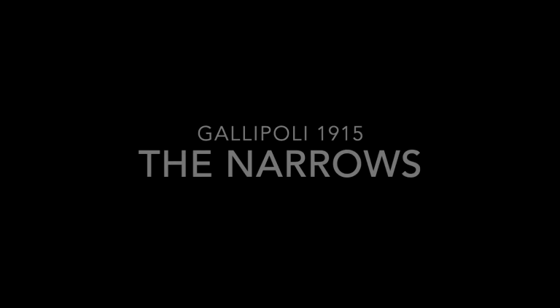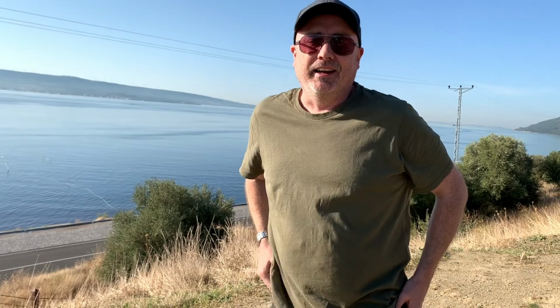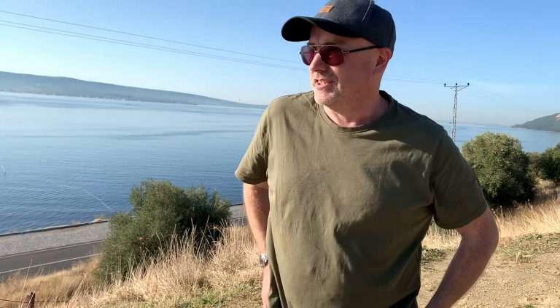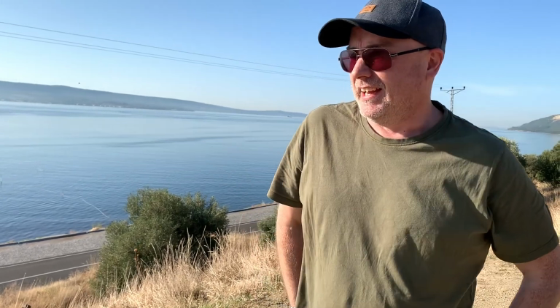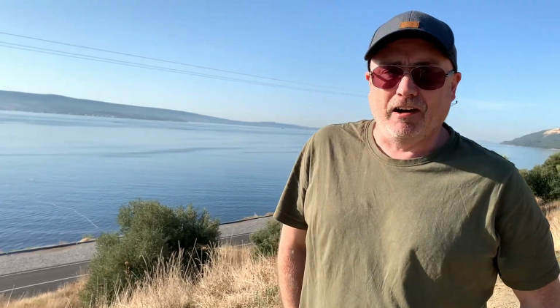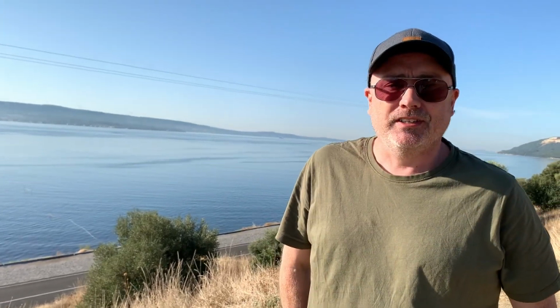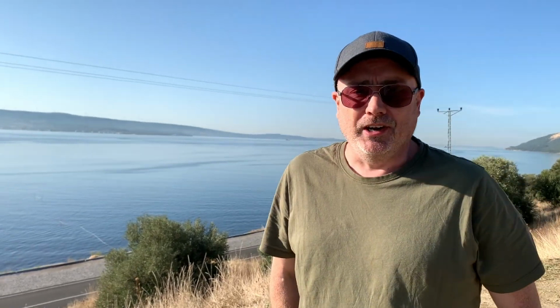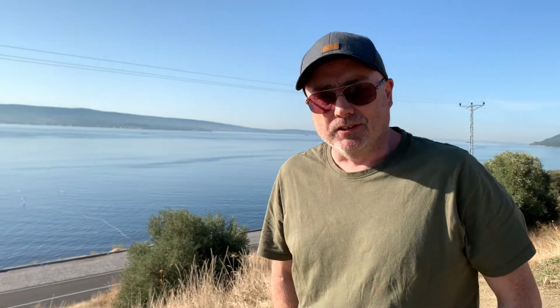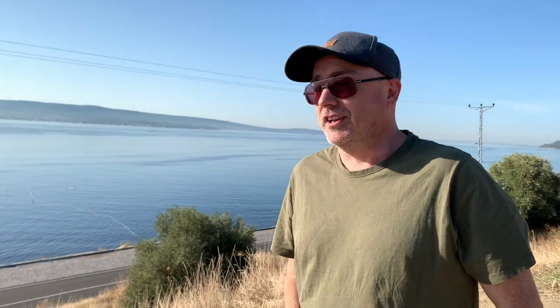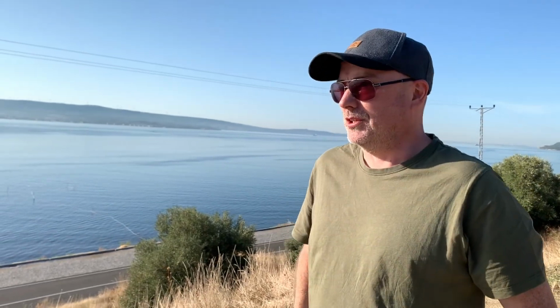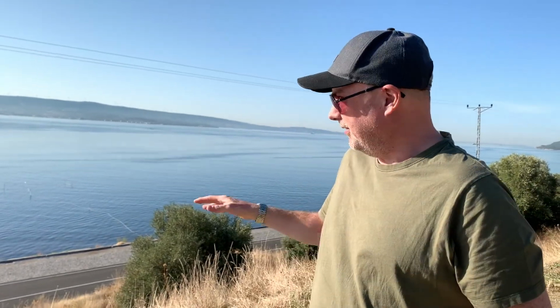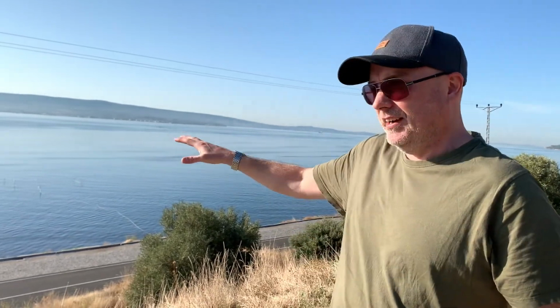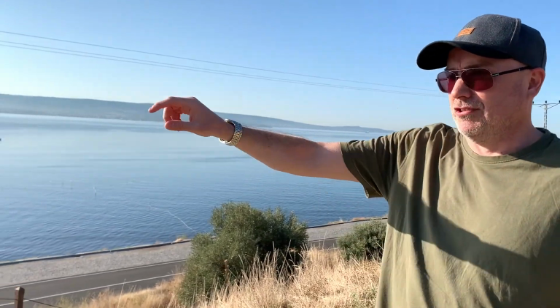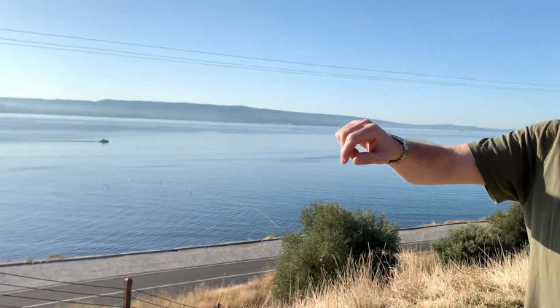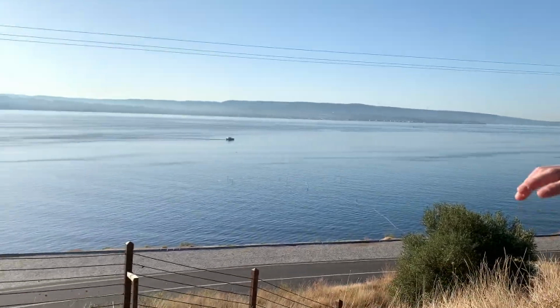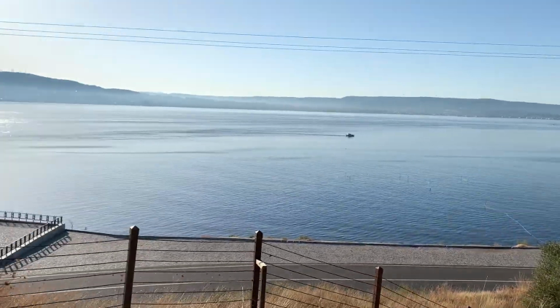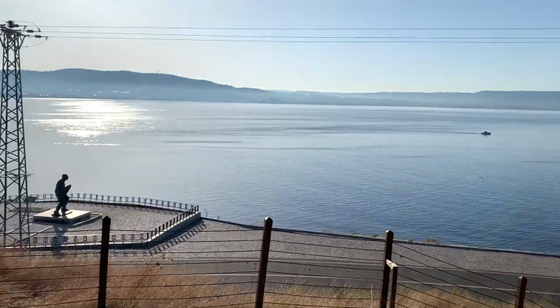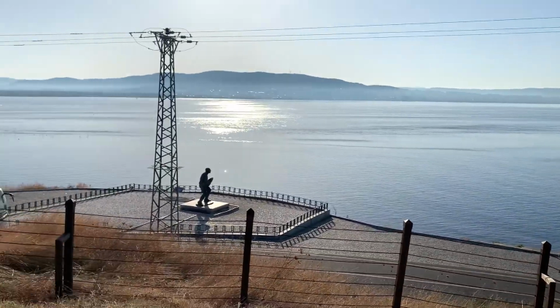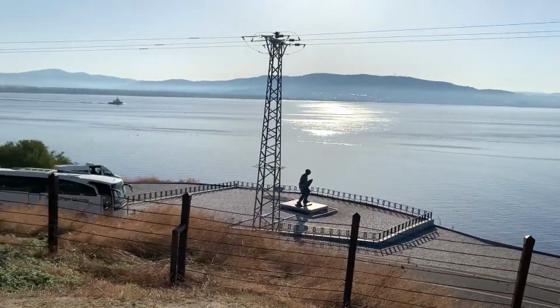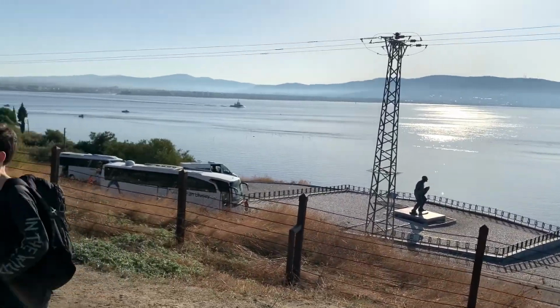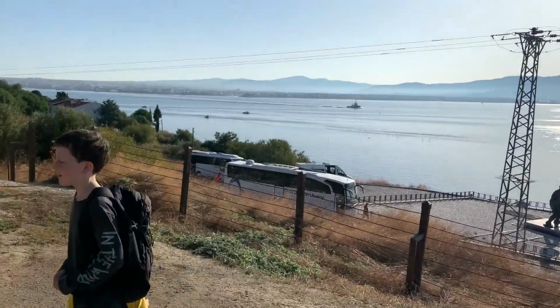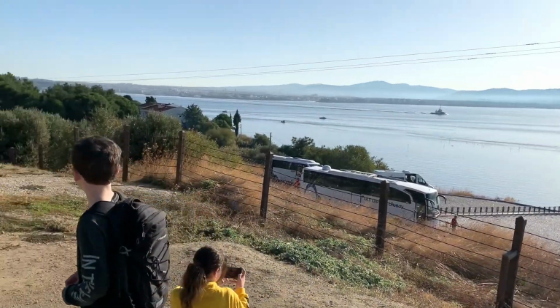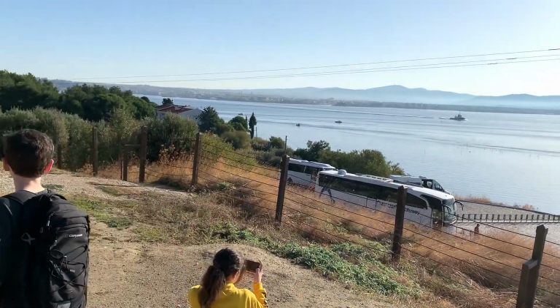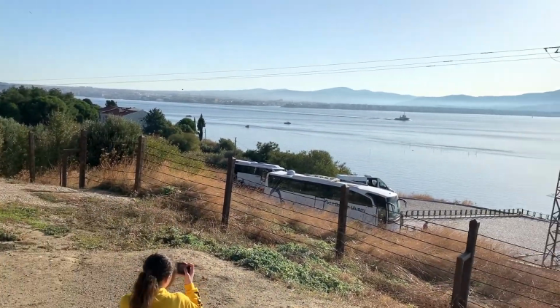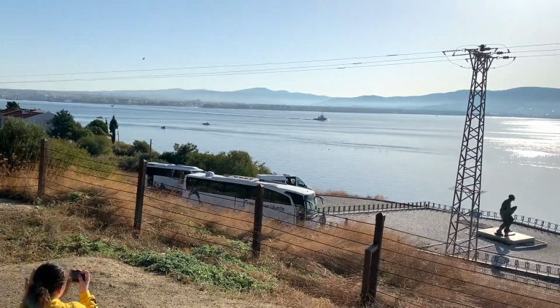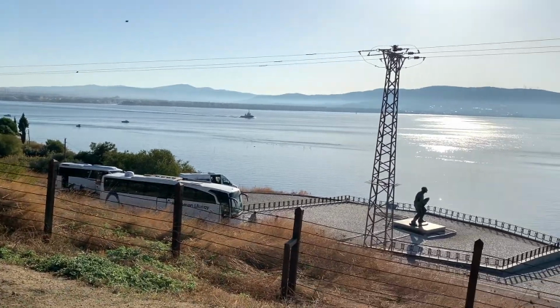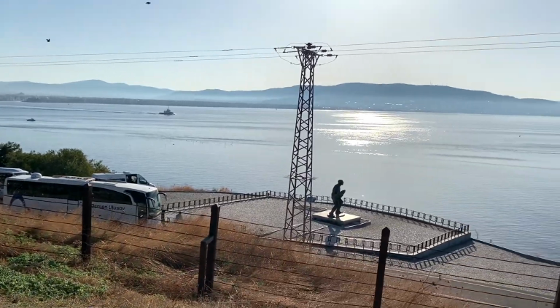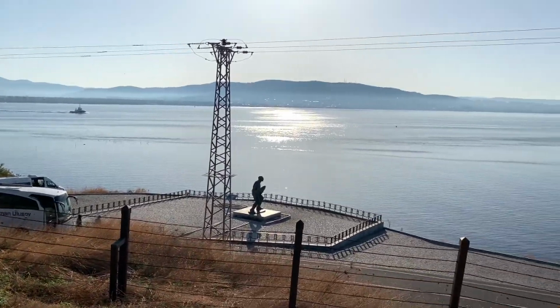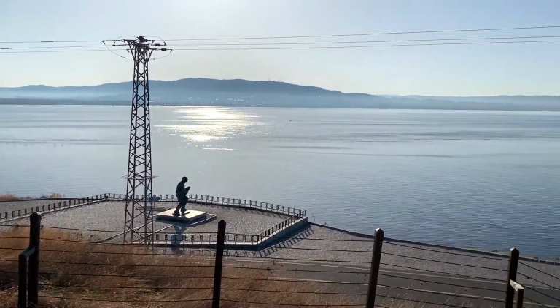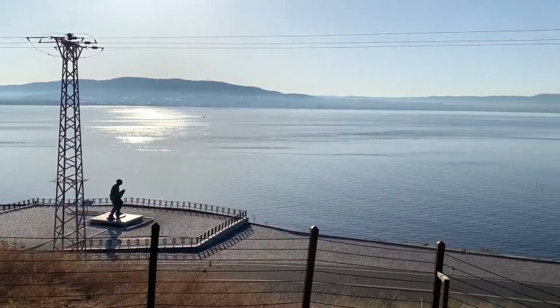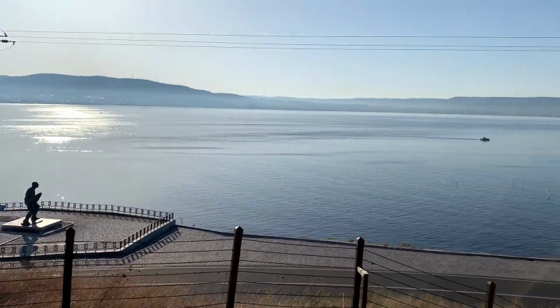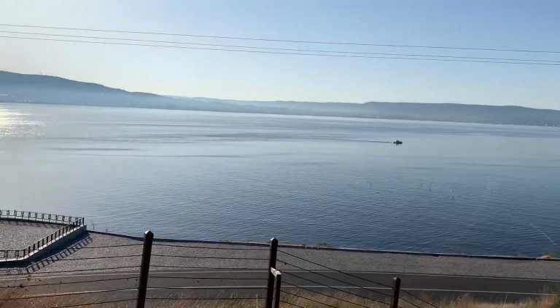We started our journey today at the Narrows, so named because this is the narrowest part of the Dardanelles Straits. And if Cat swings the camera around there, you can see just how close the other side of the Straits are — it's only maybe two or three kilometres at most over to there.